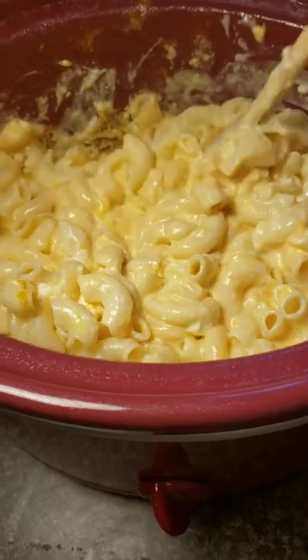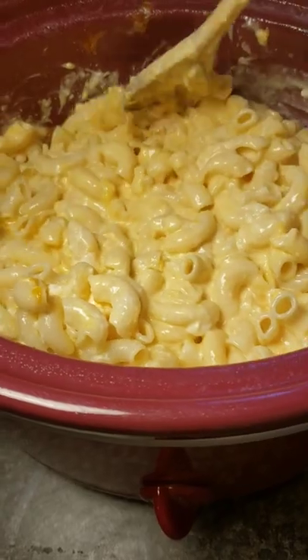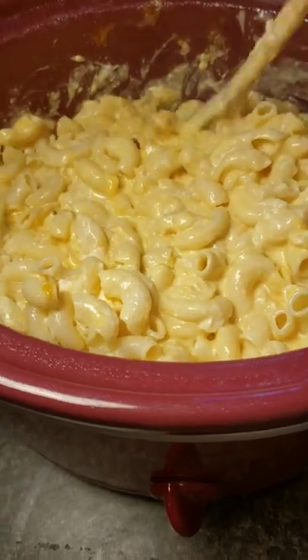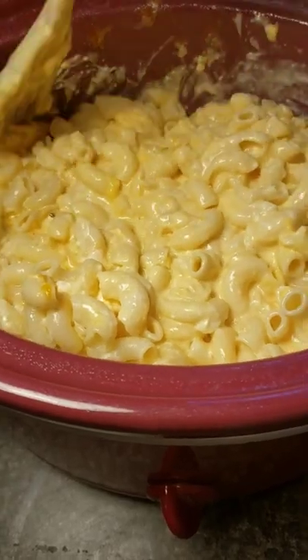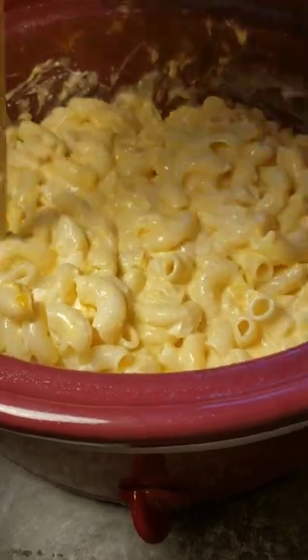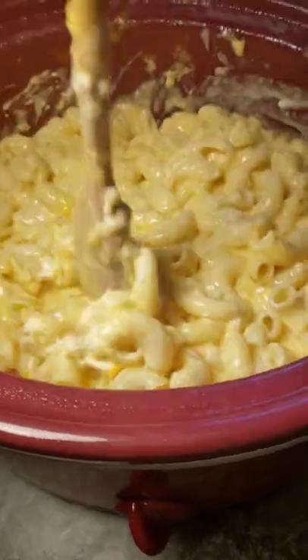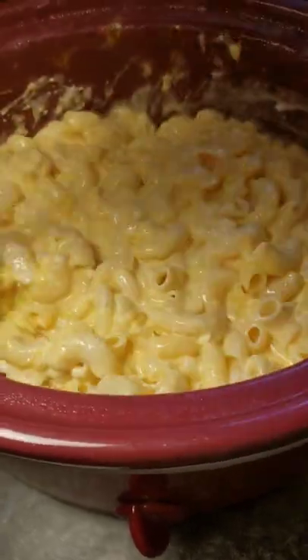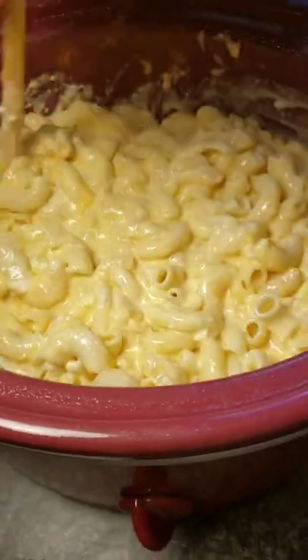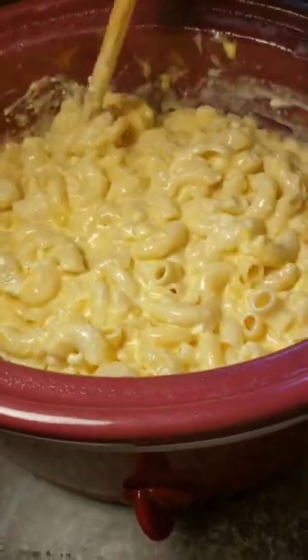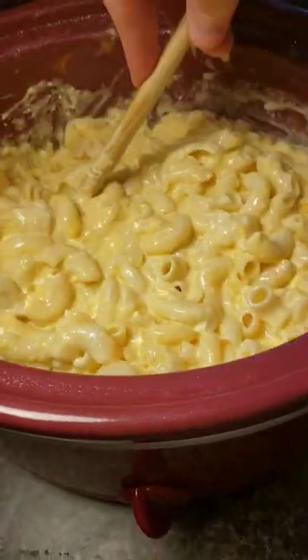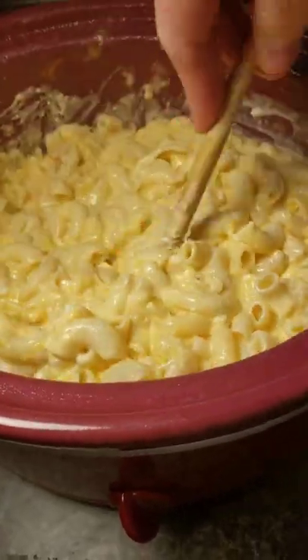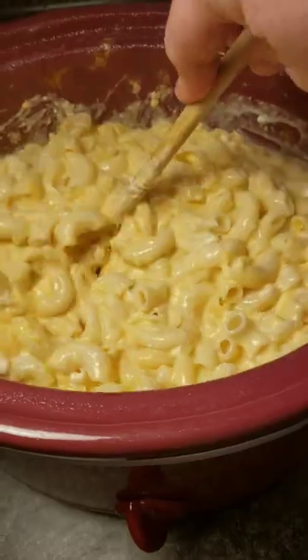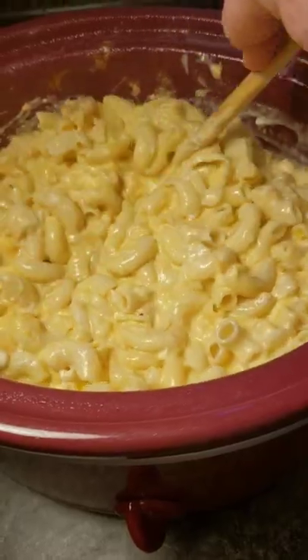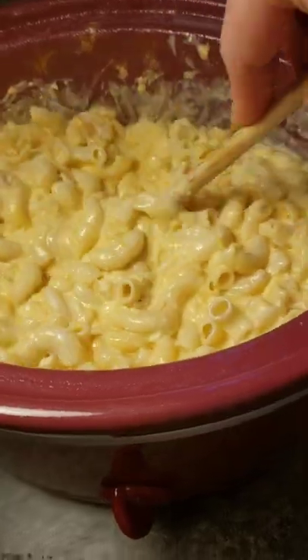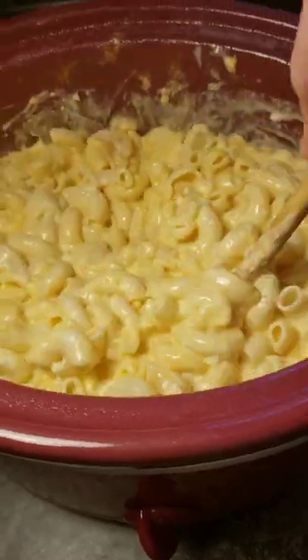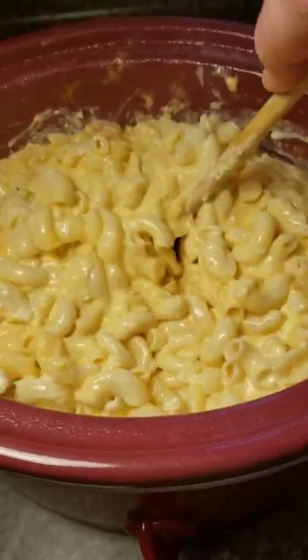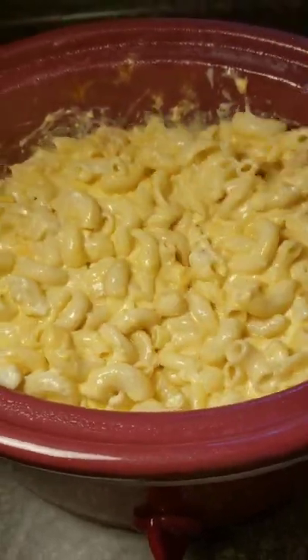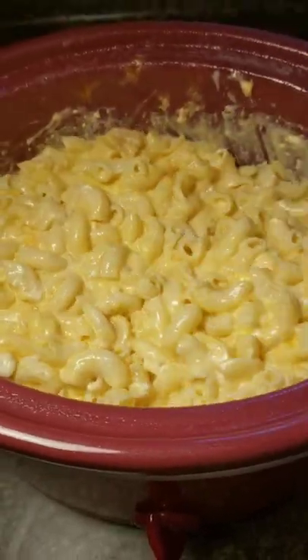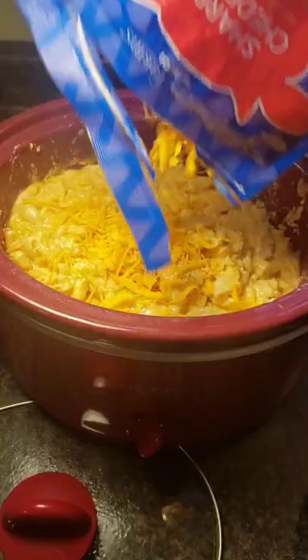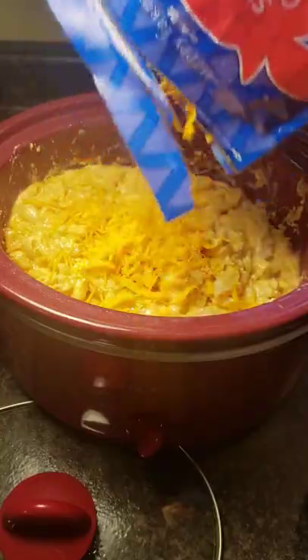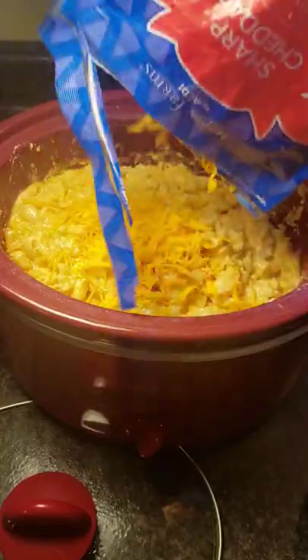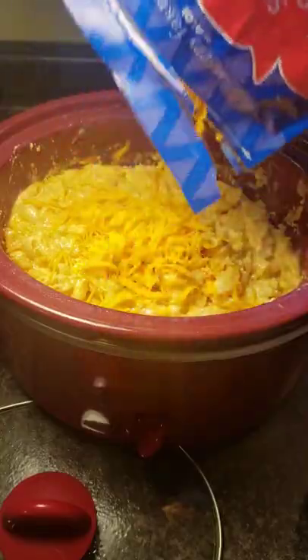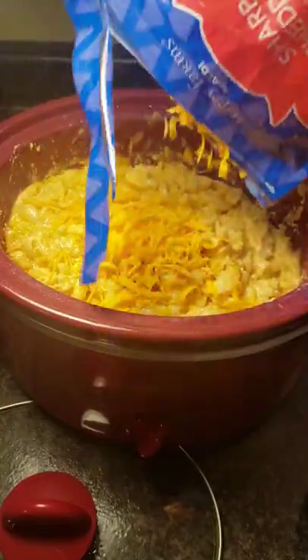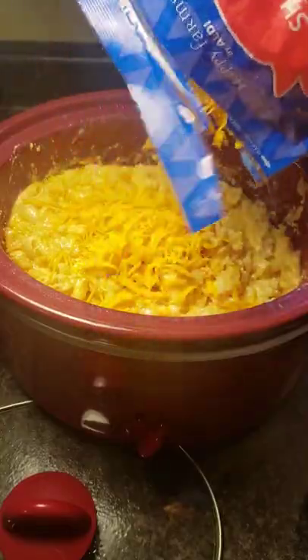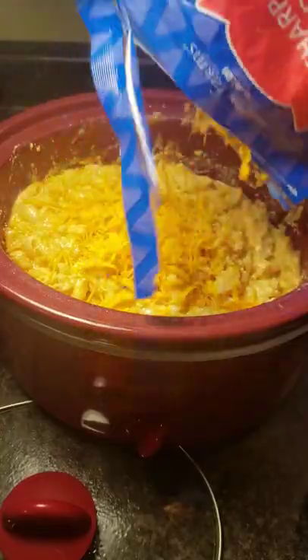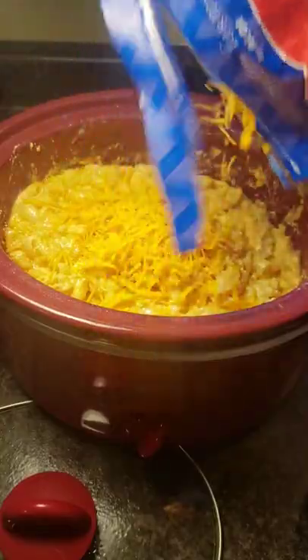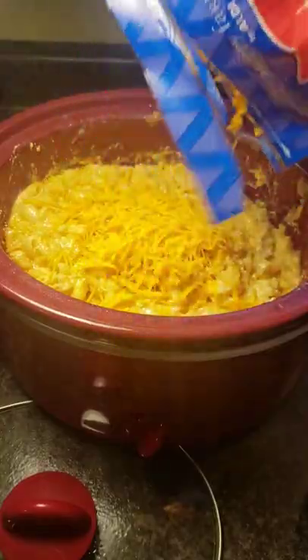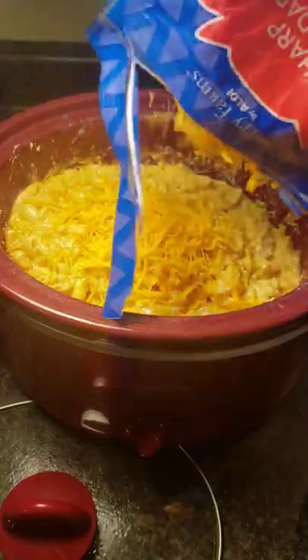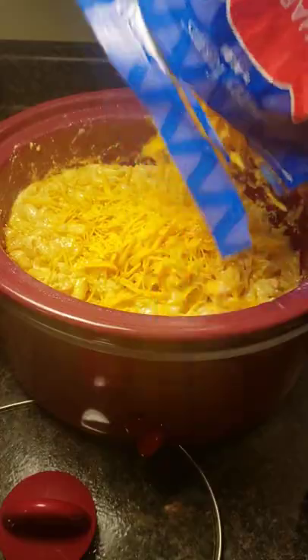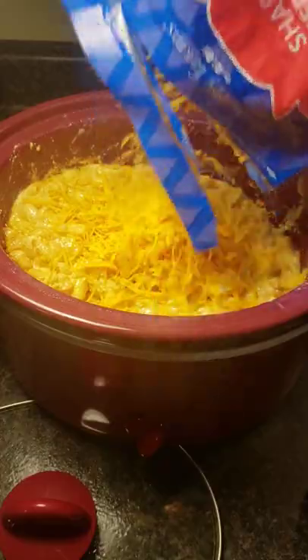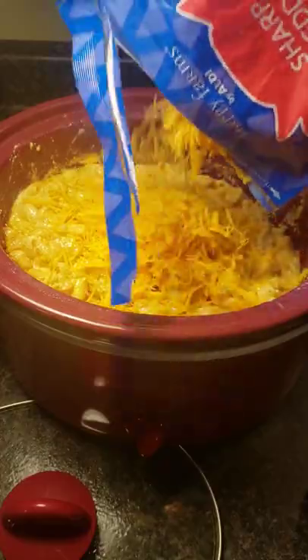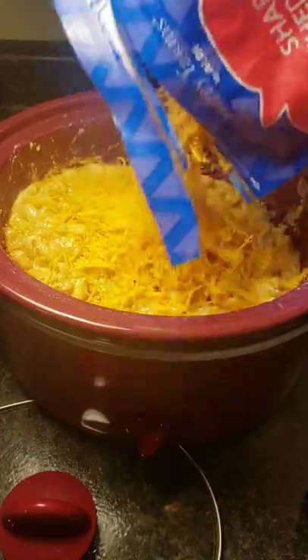At about two hours, stir, then replace the lid and cook for another hour or two. Once it's done, sprinkle the remaining half a cup of sharp cheddar cheese over the top.